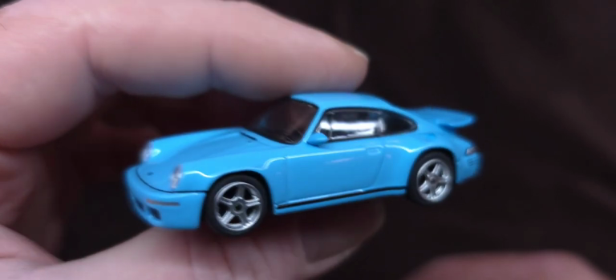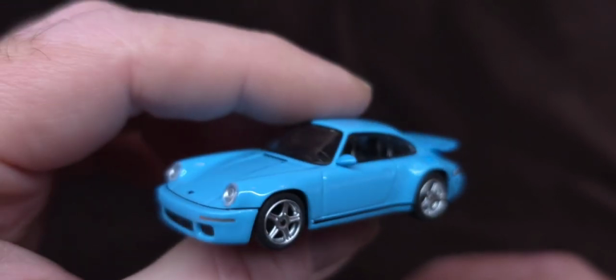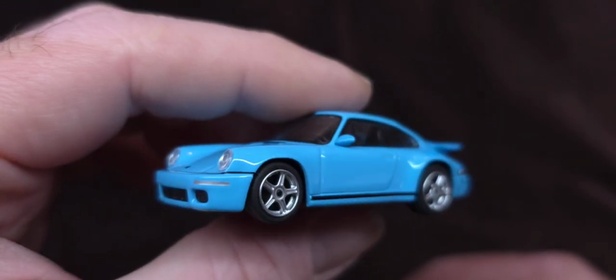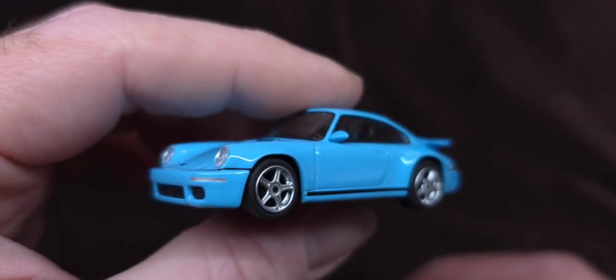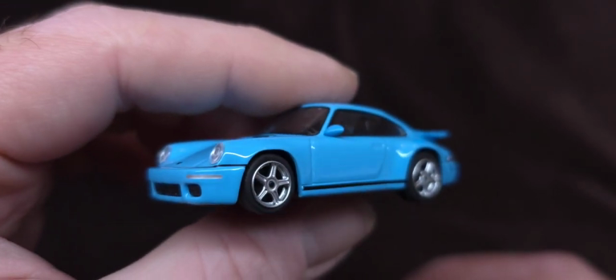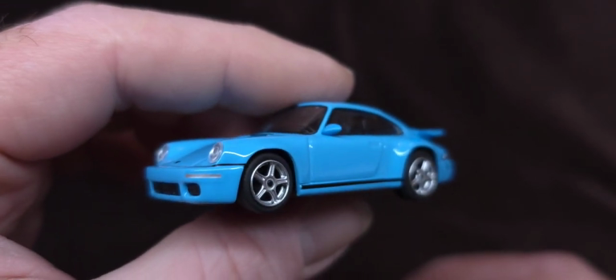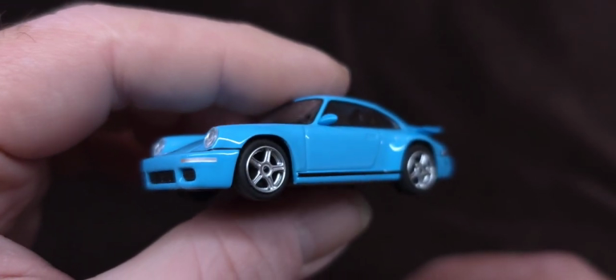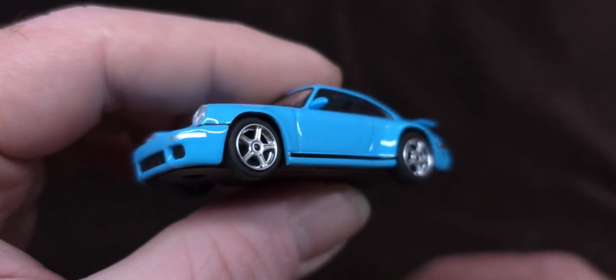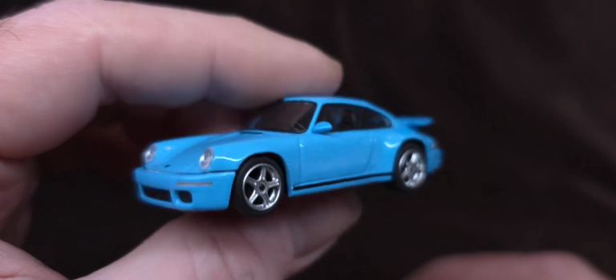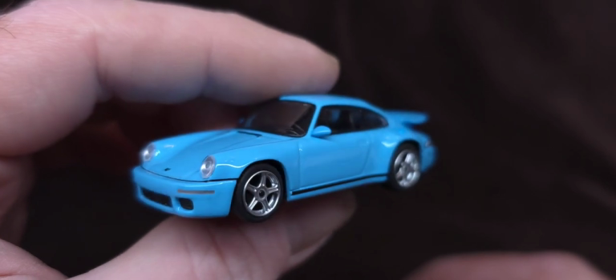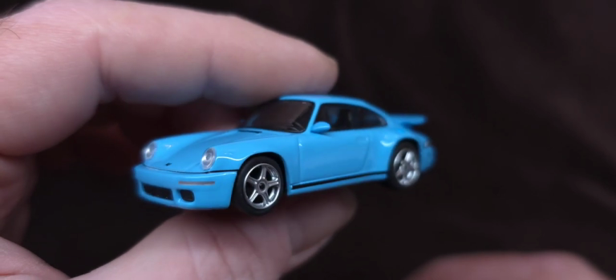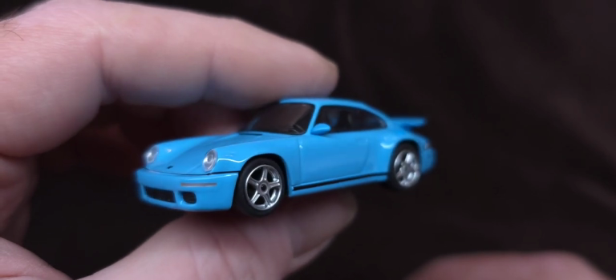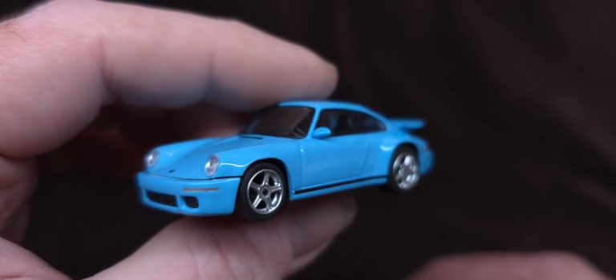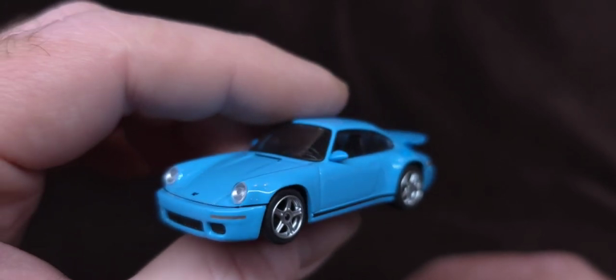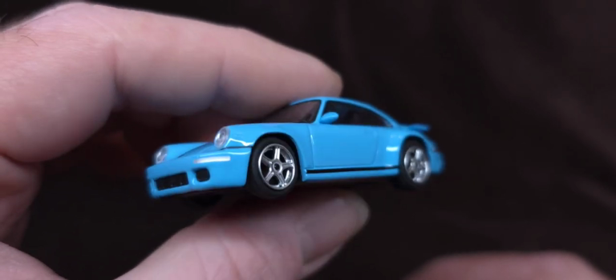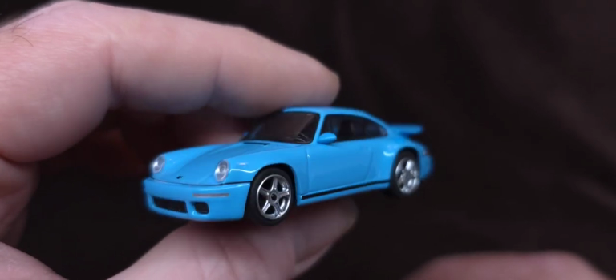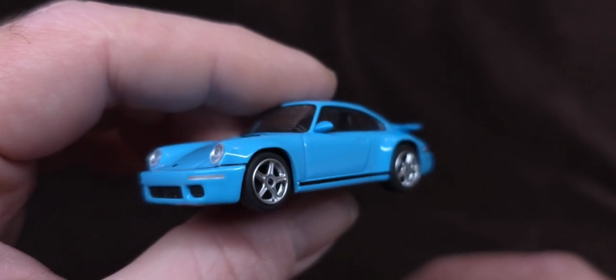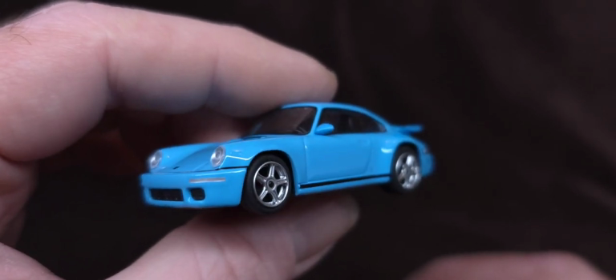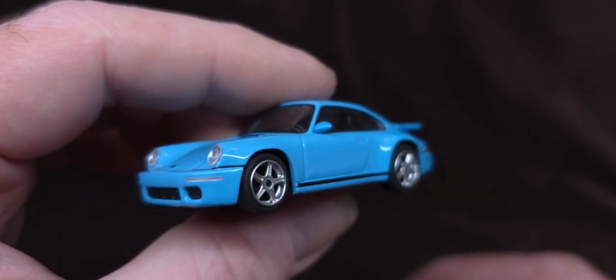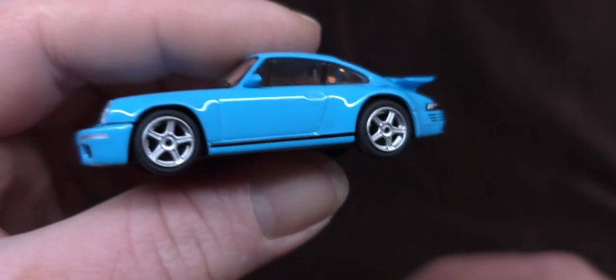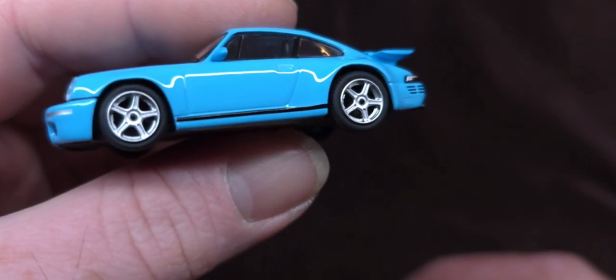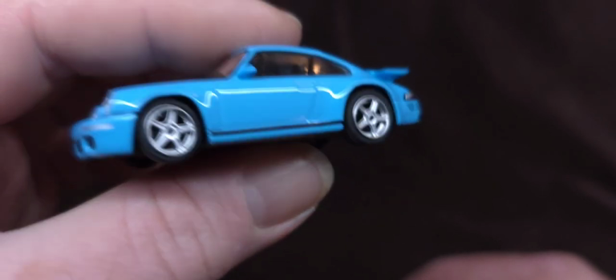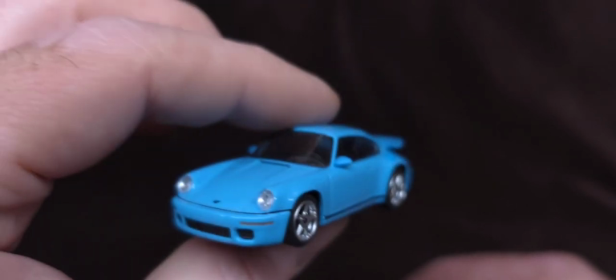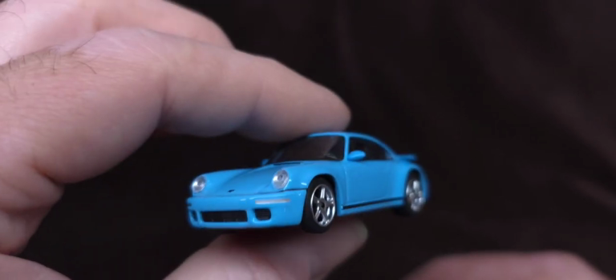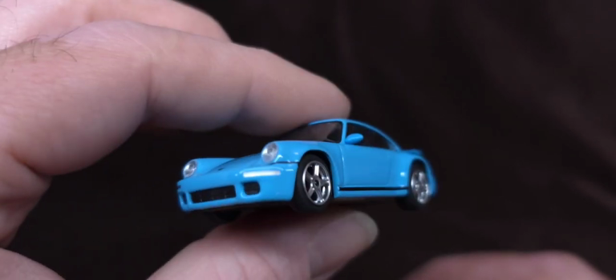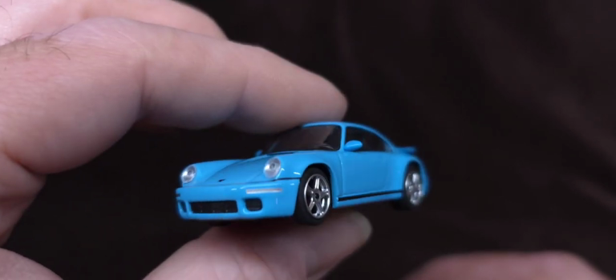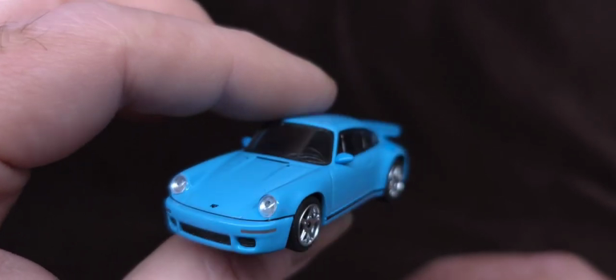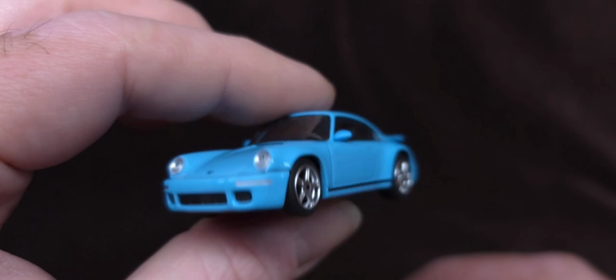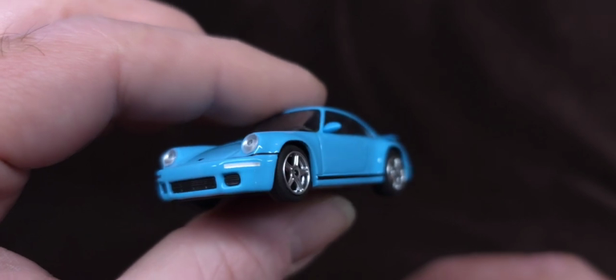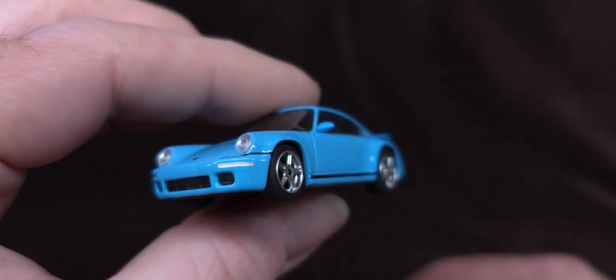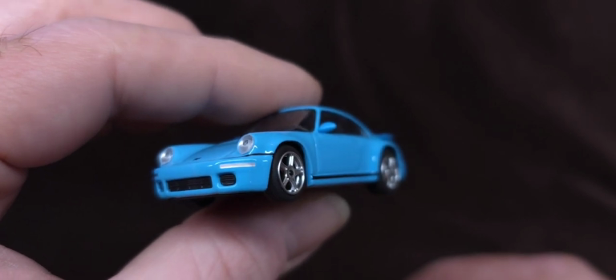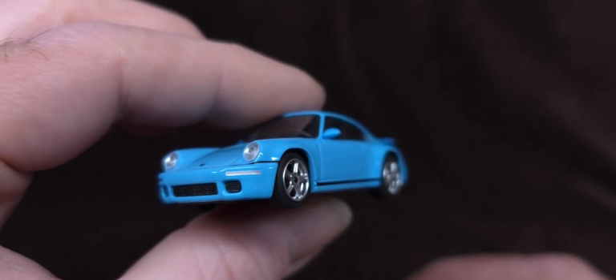Thank you for watching this review with me, guys. That'll do it — it's a quick, short one. Love this thing. All right, see you in the next video, y'all.